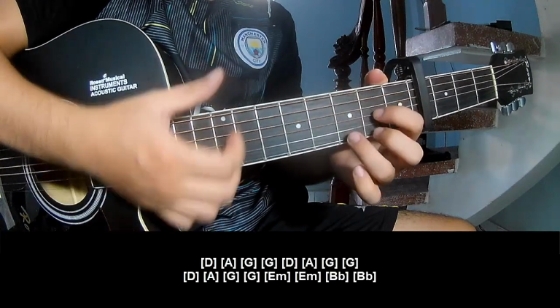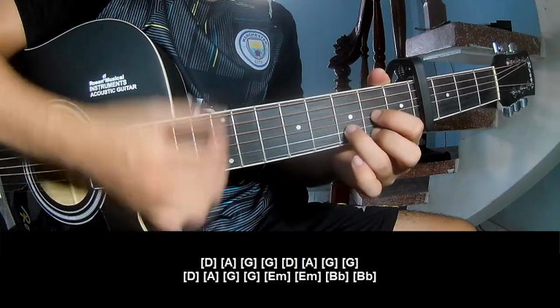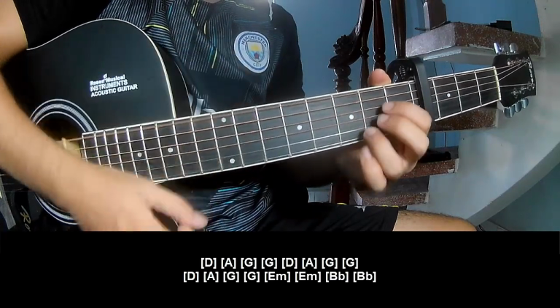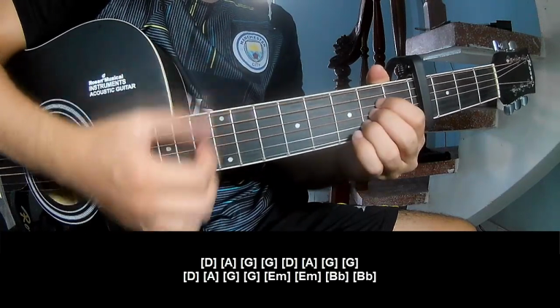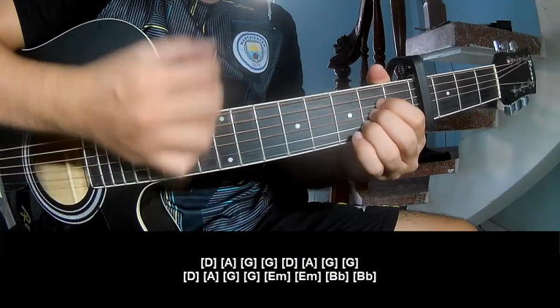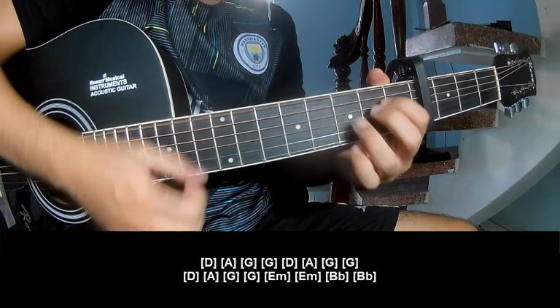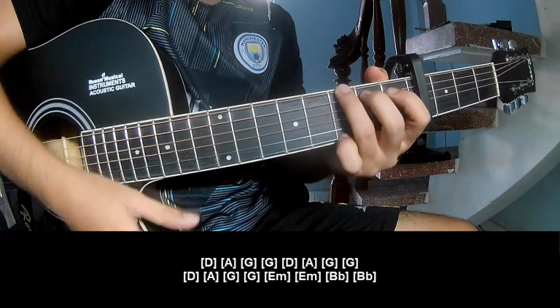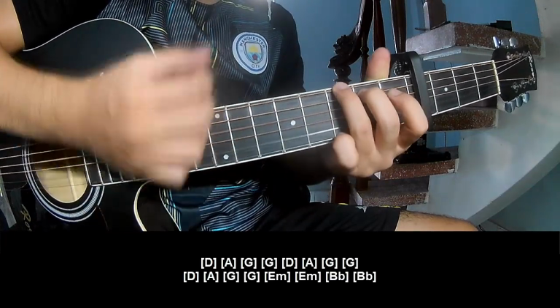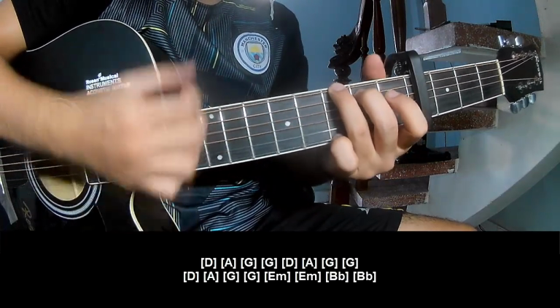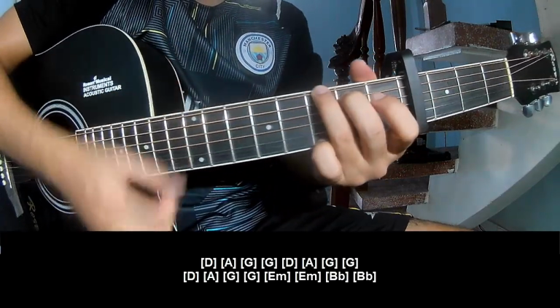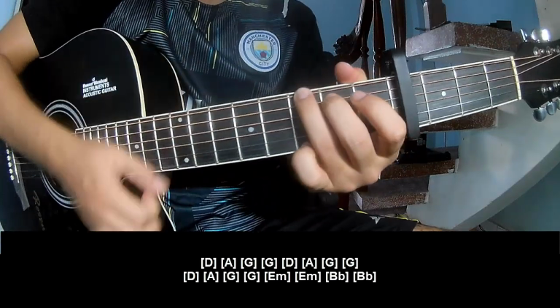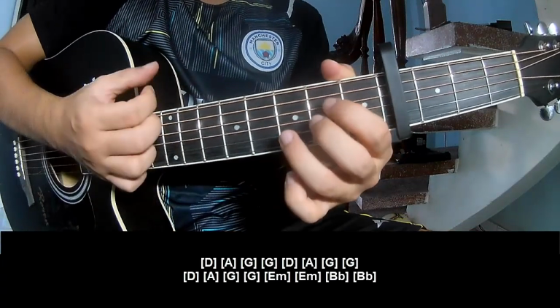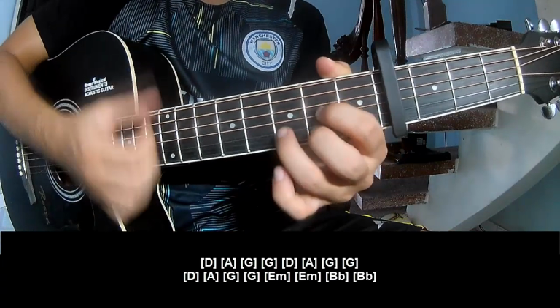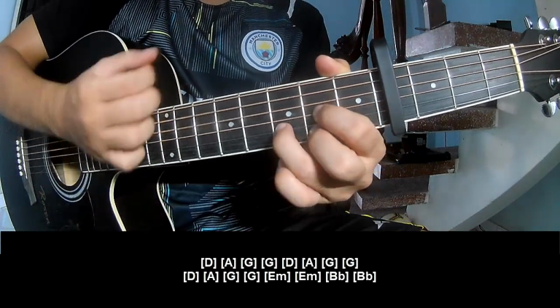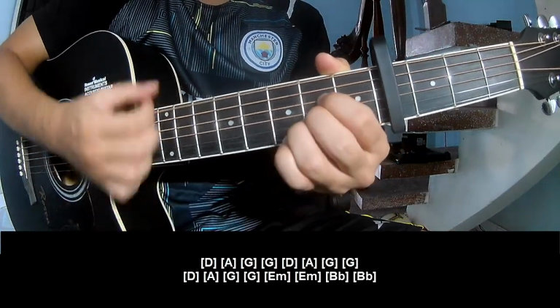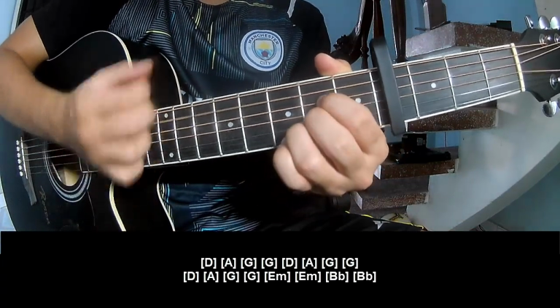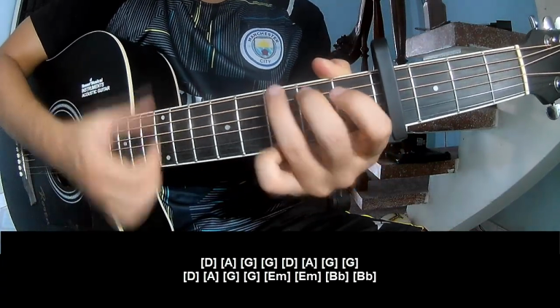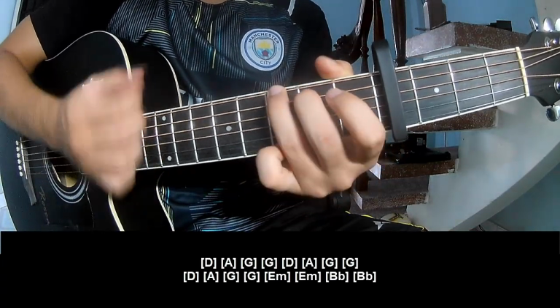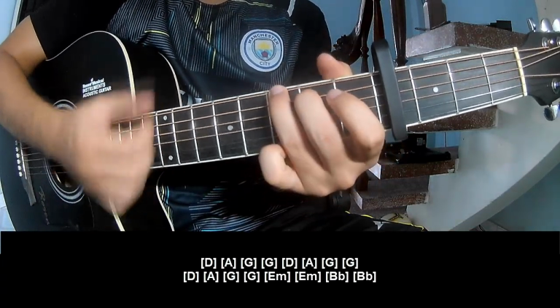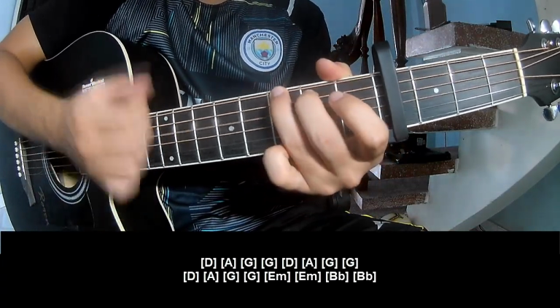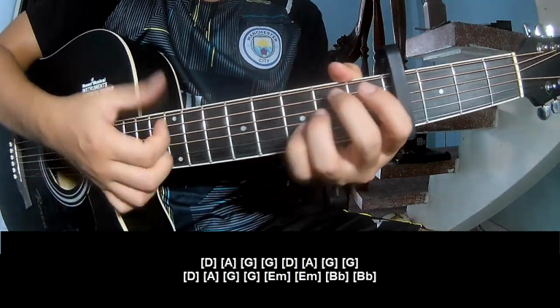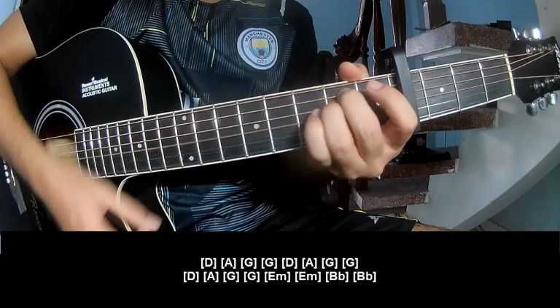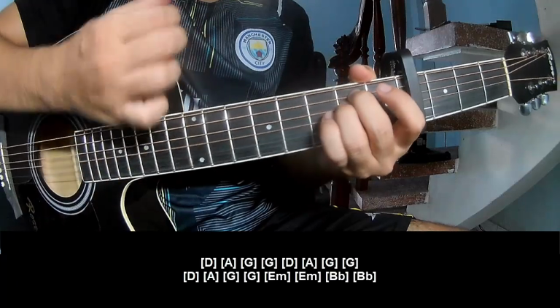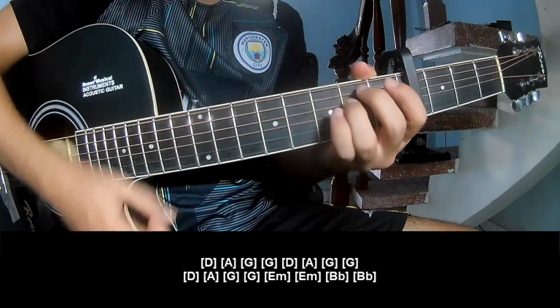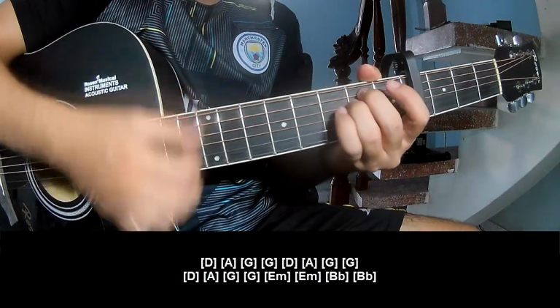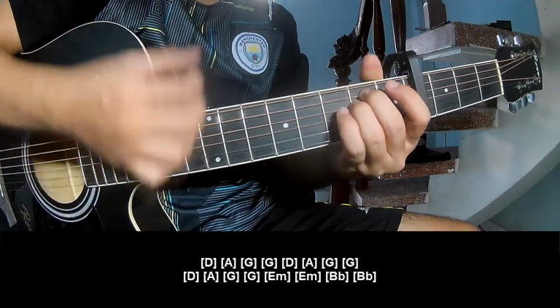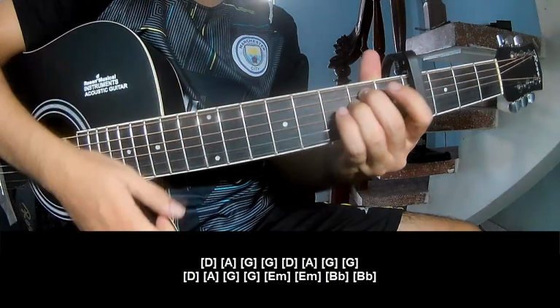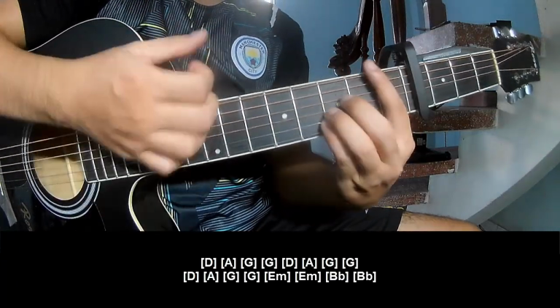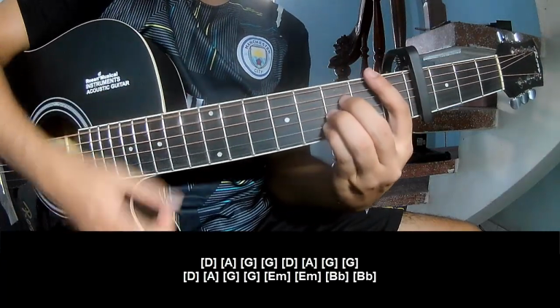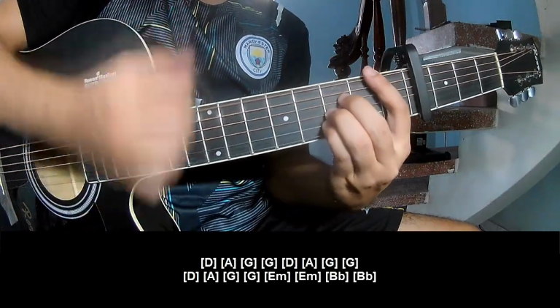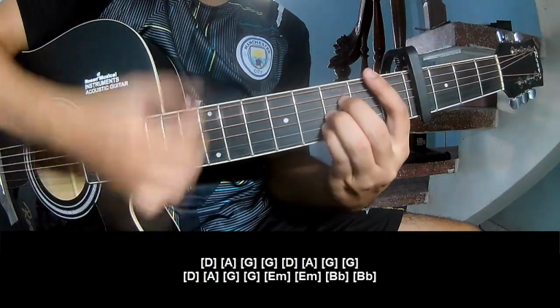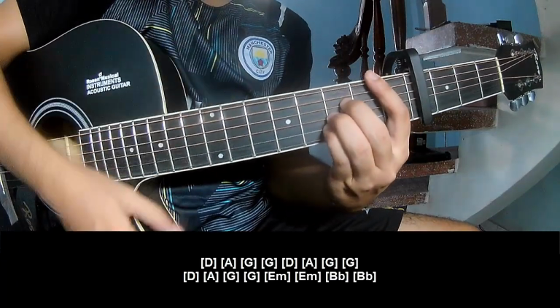D, A, G, G. D, A, G, G. D, A, G, G. Em, Em, B, B, N, B, B.